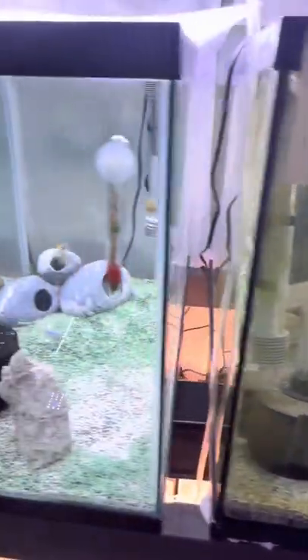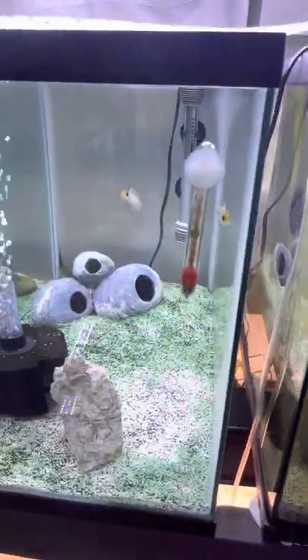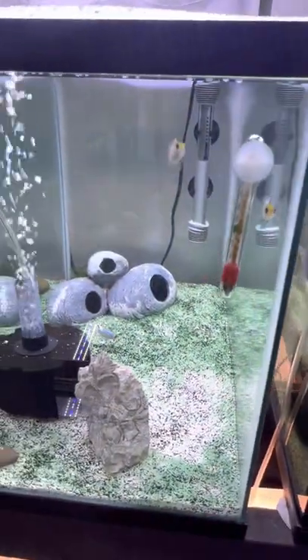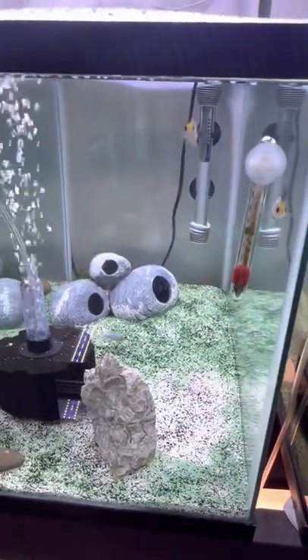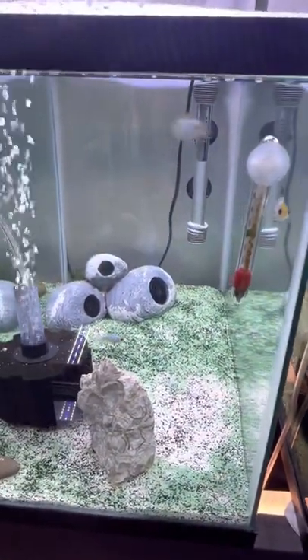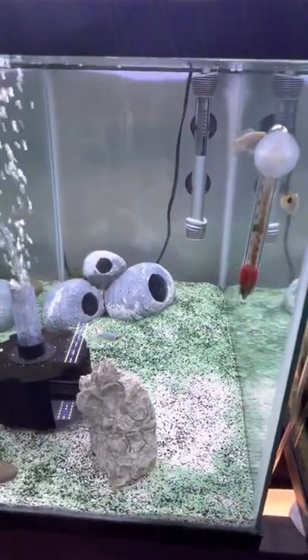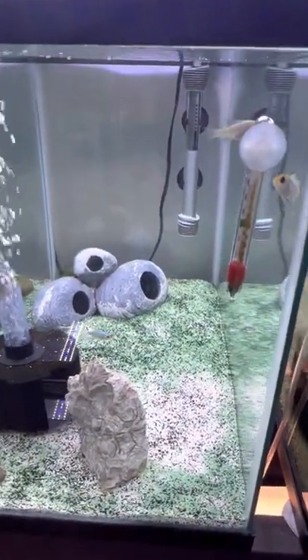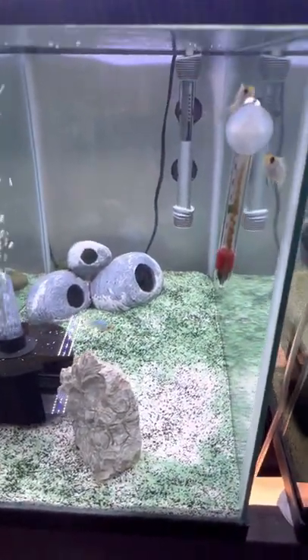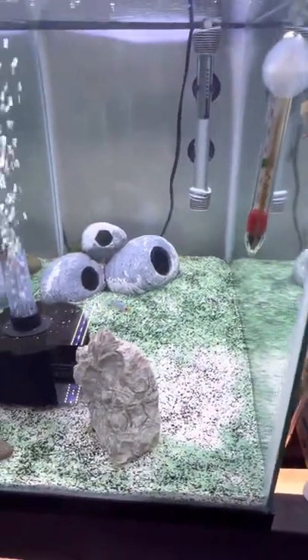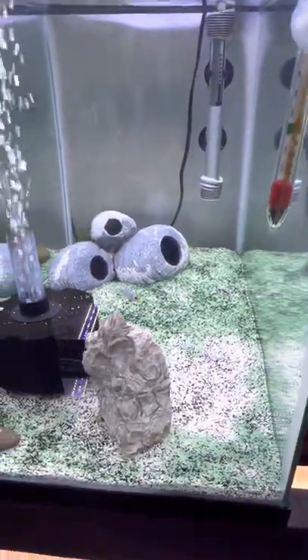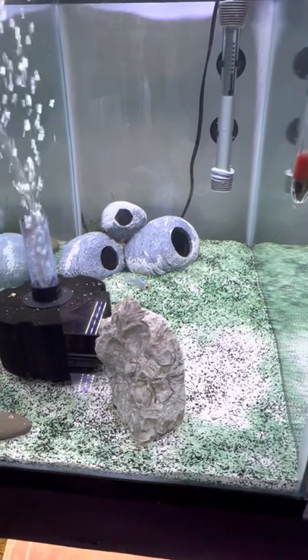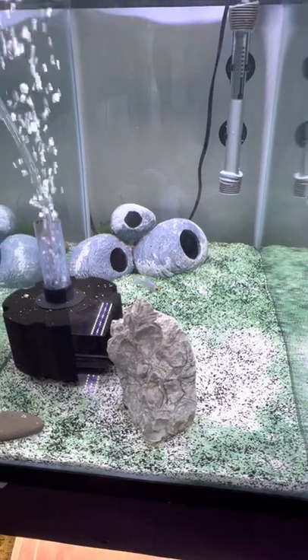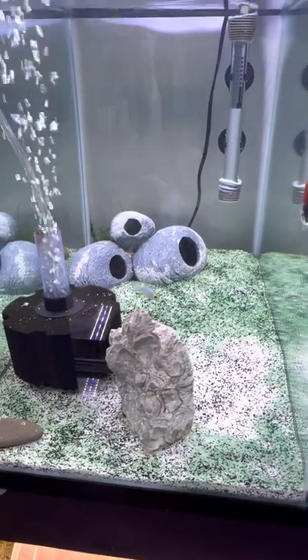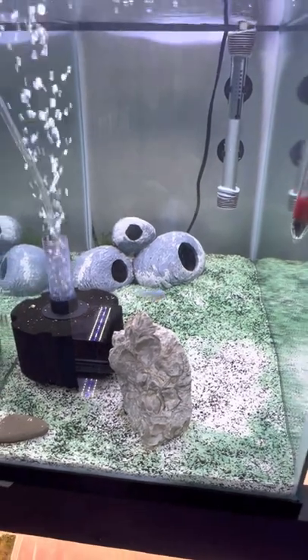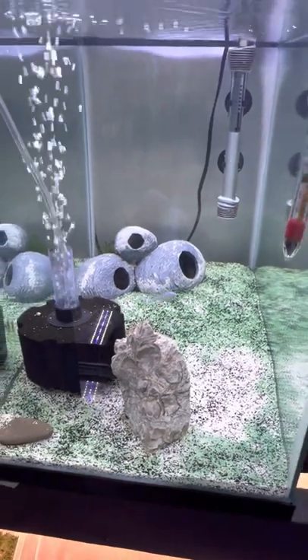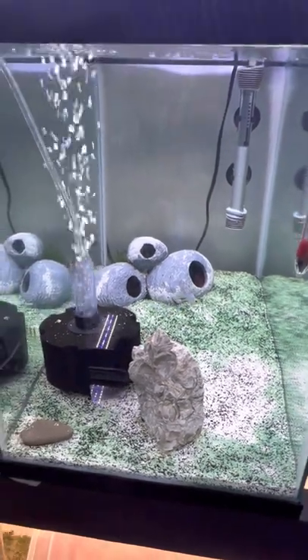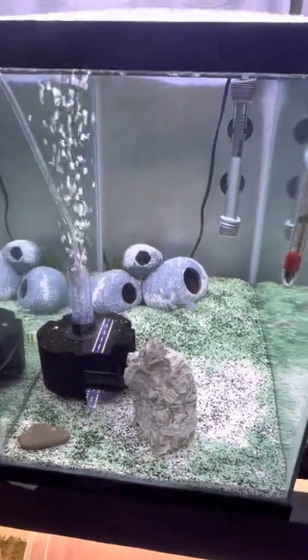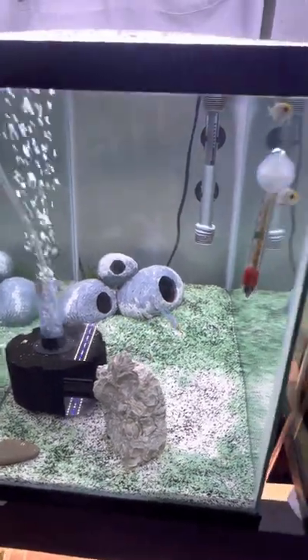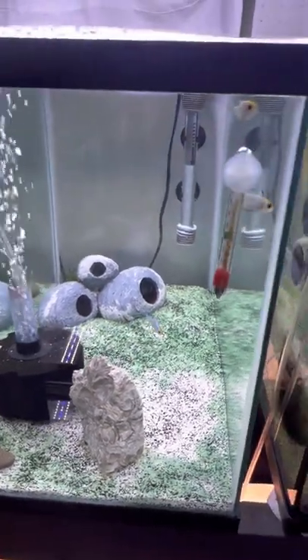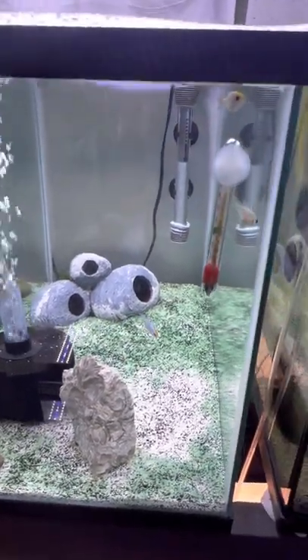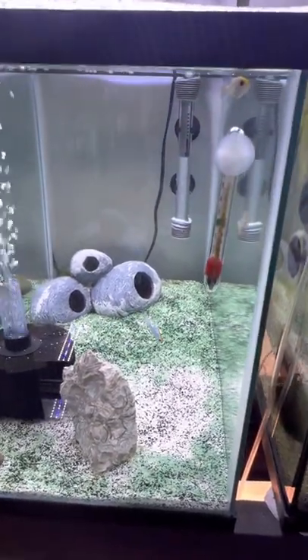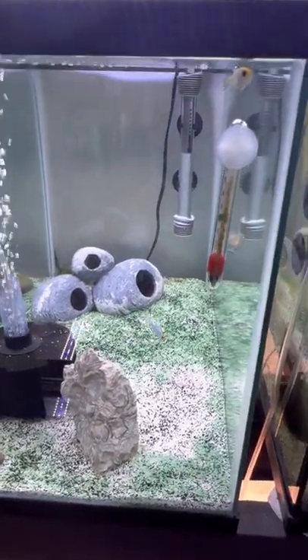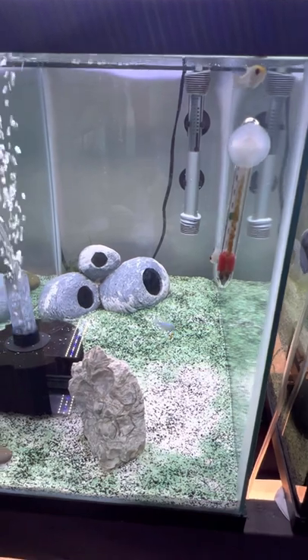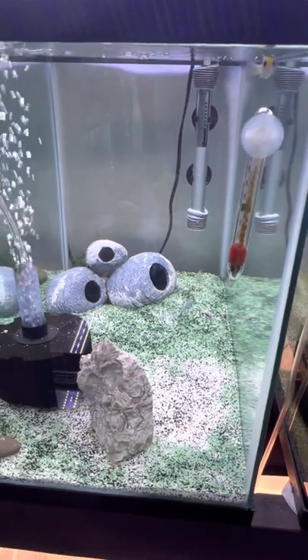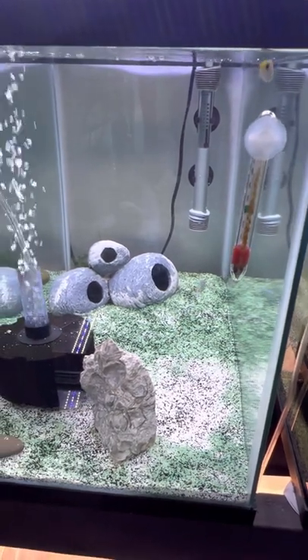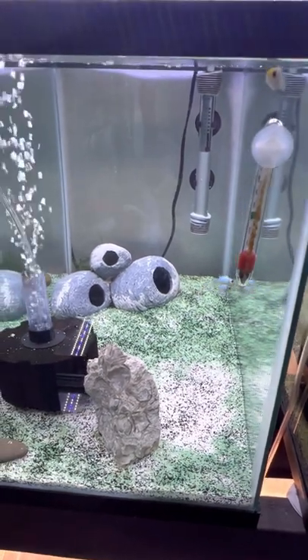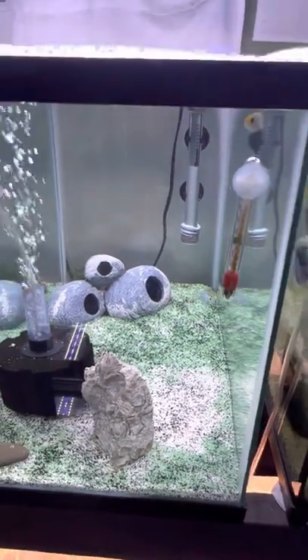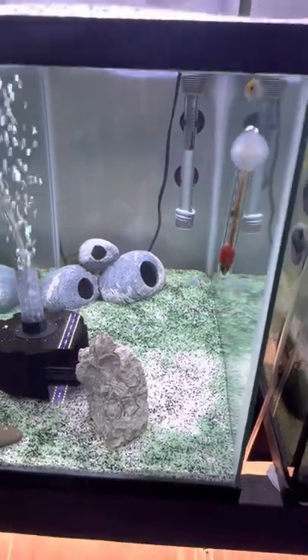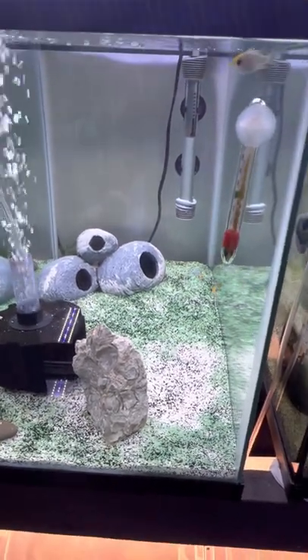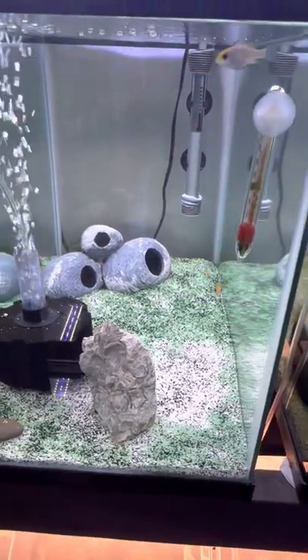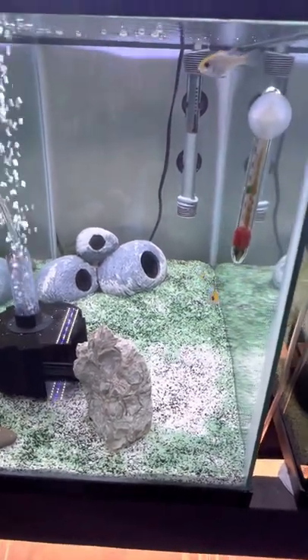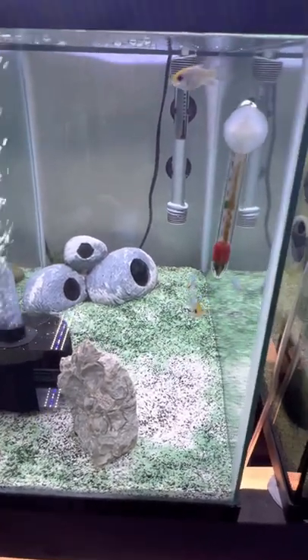I still have my electric blue rams - not doing much yet. I've been trying to lower the pH slowly and bringing it back down. My water is hard so I really have to bring it down for them.